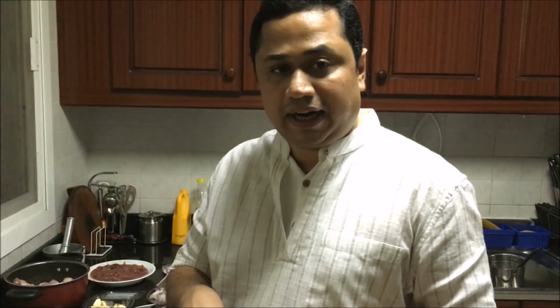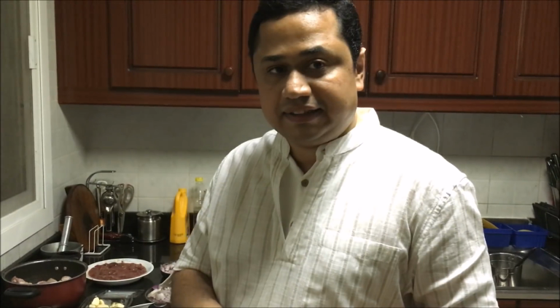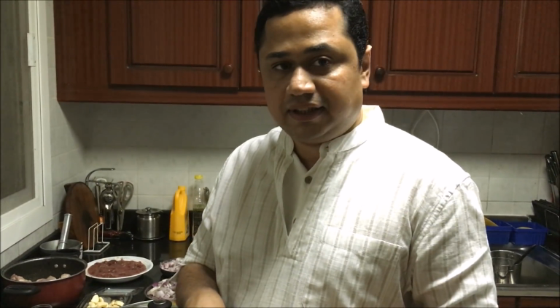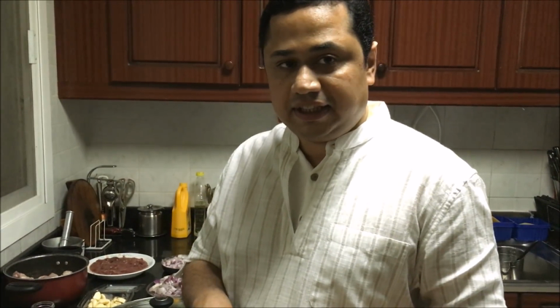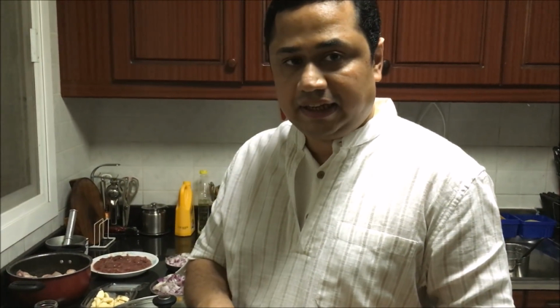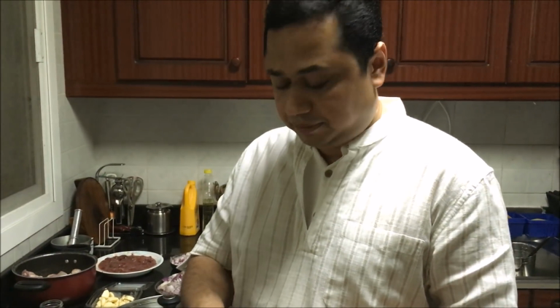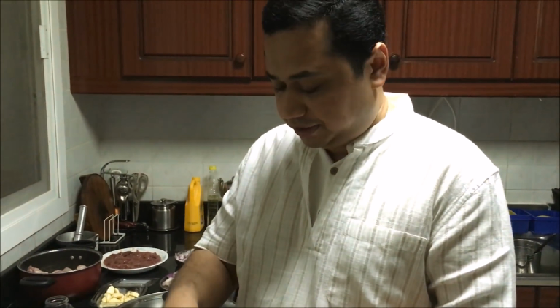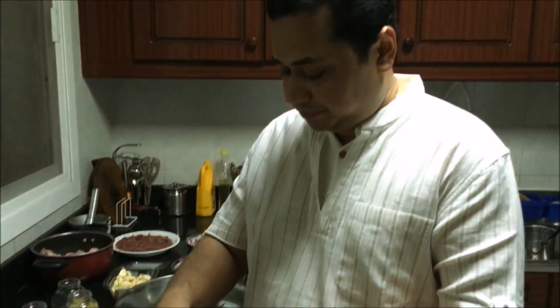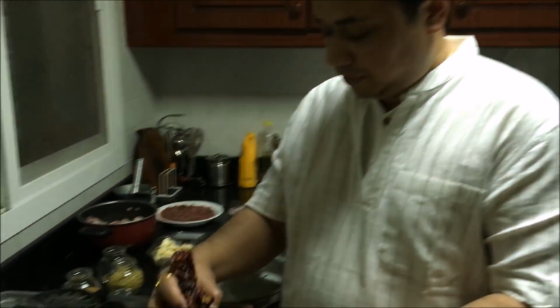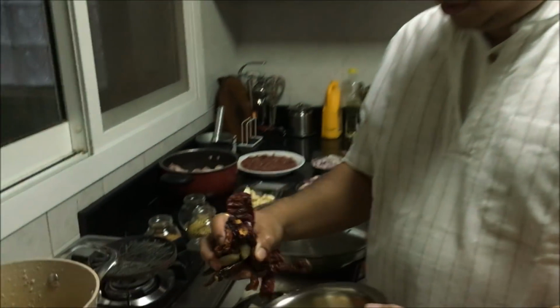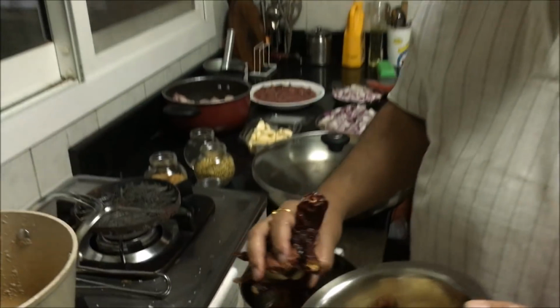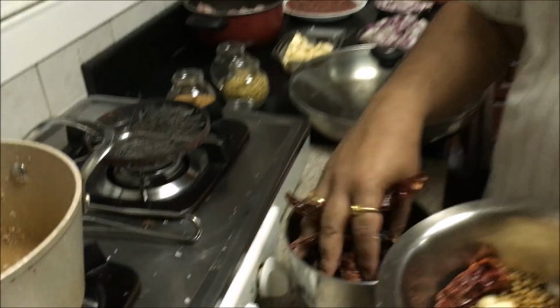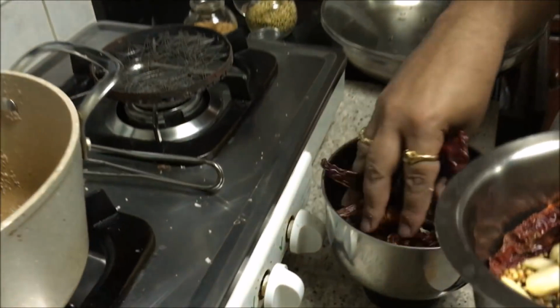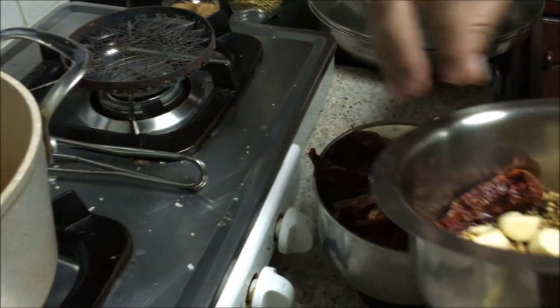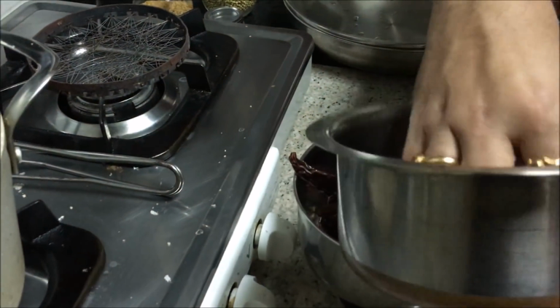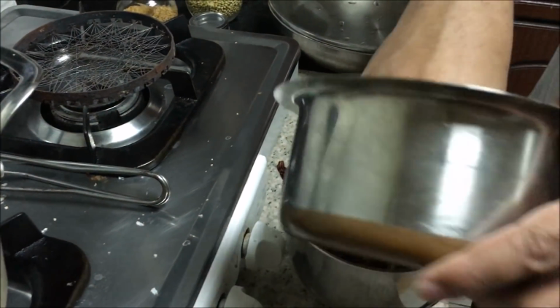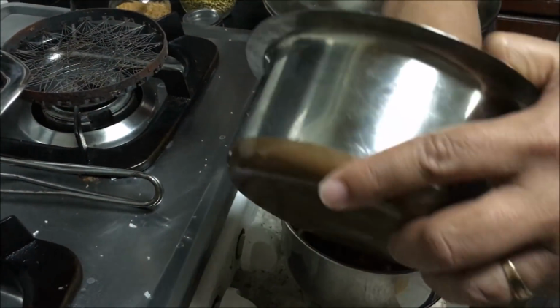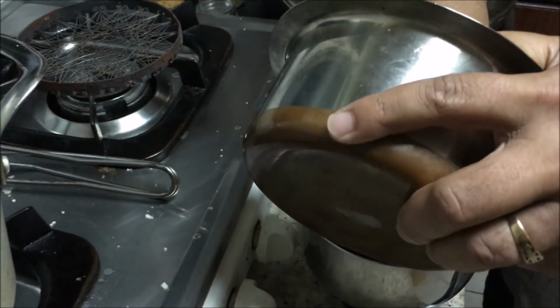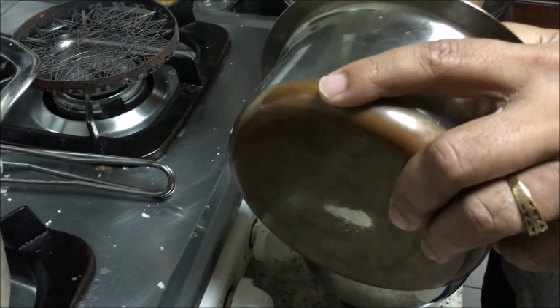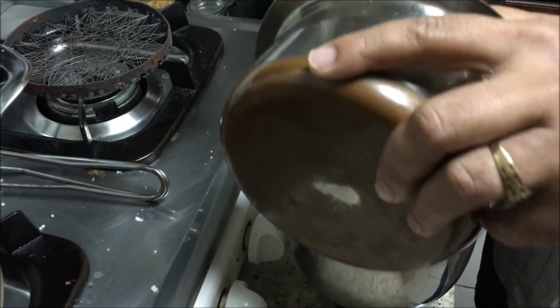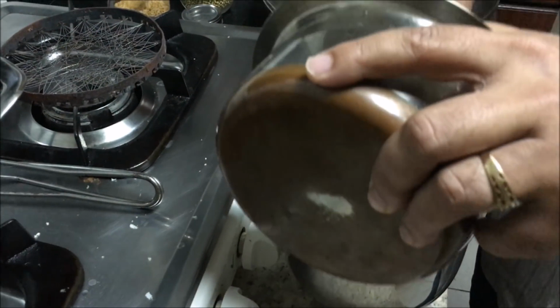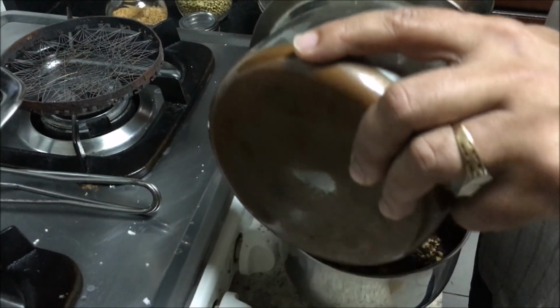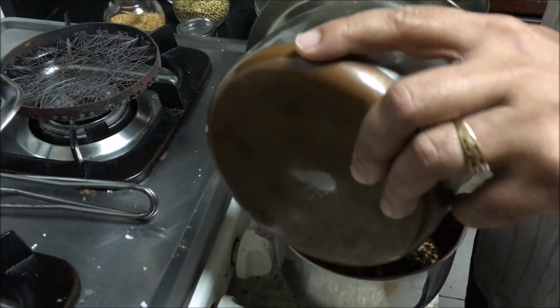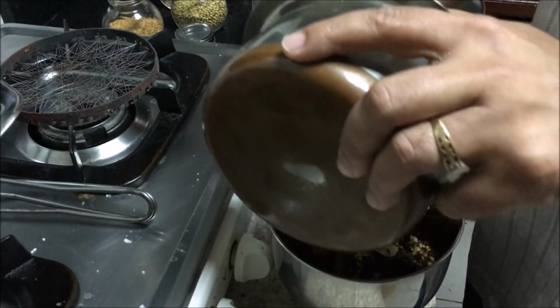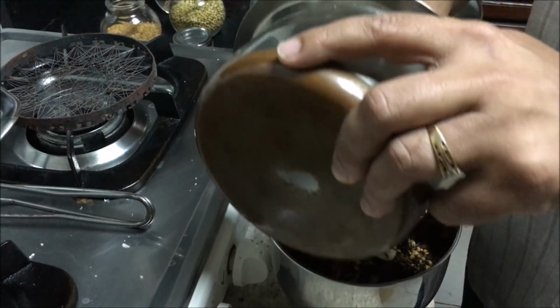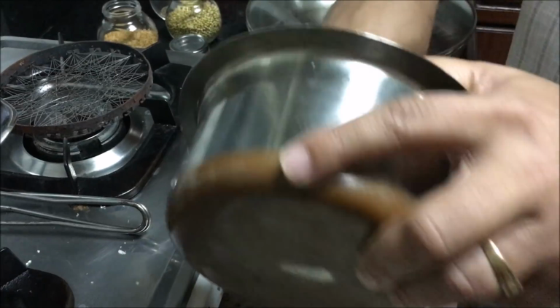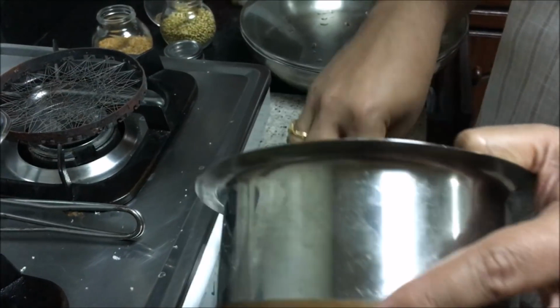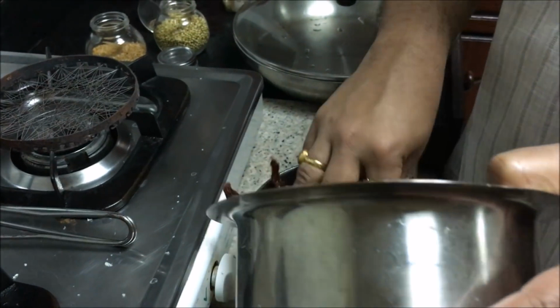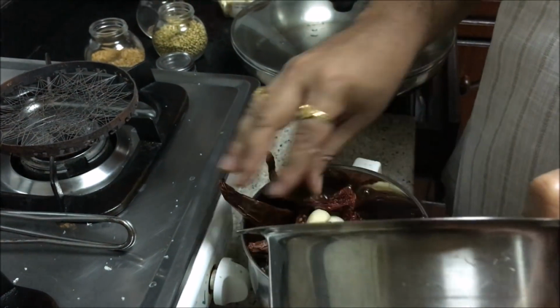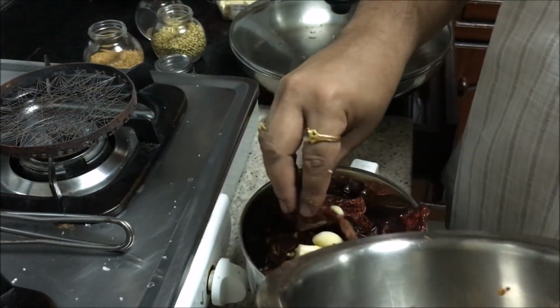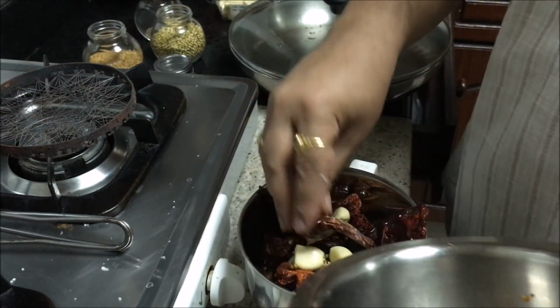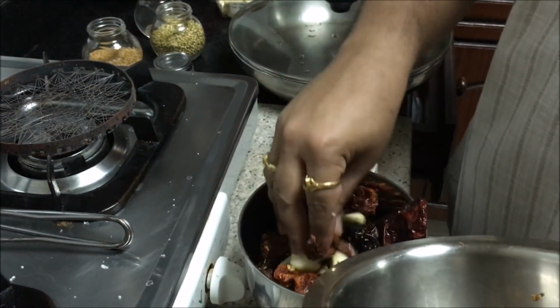Grind this red chilli and garlic mixture — basically these are all the spices which we roasted earlier. There is no need to add water, just grind it.